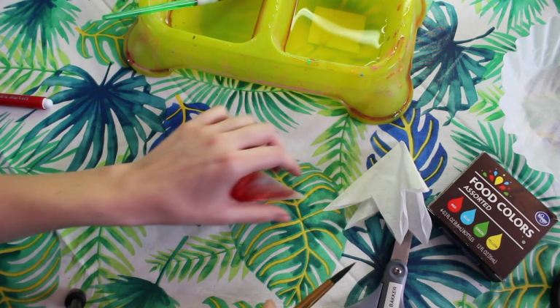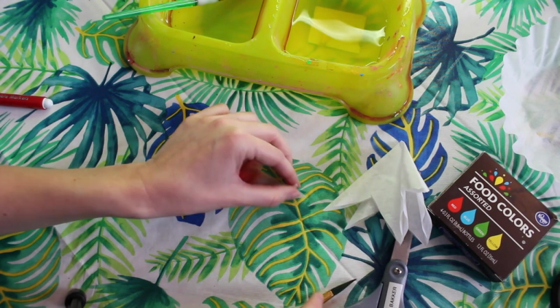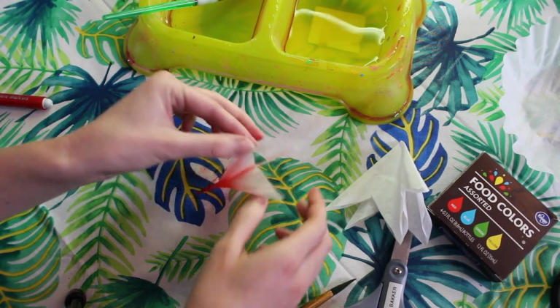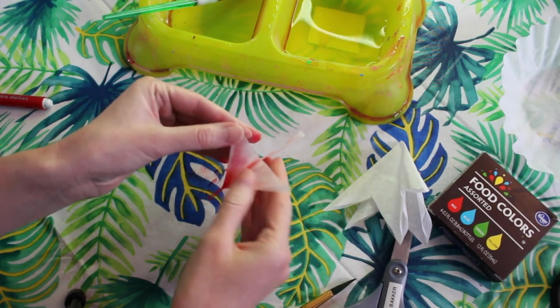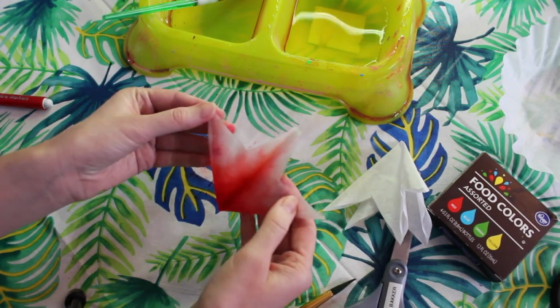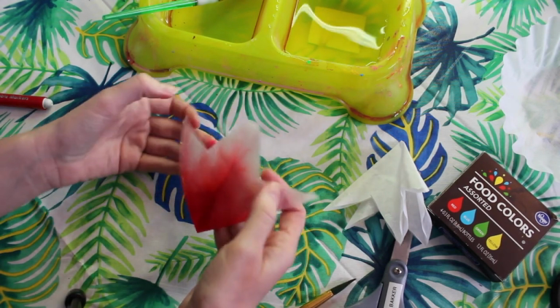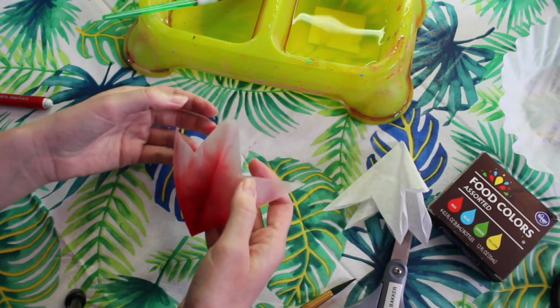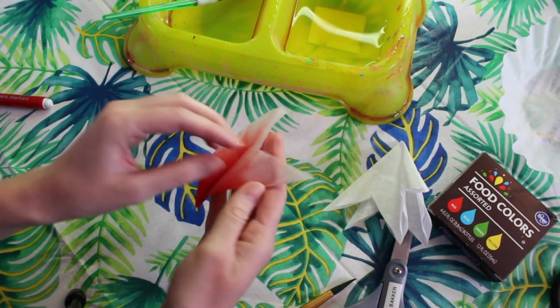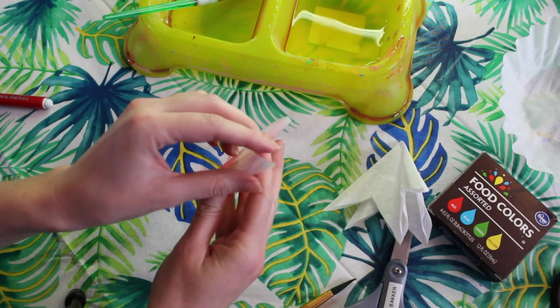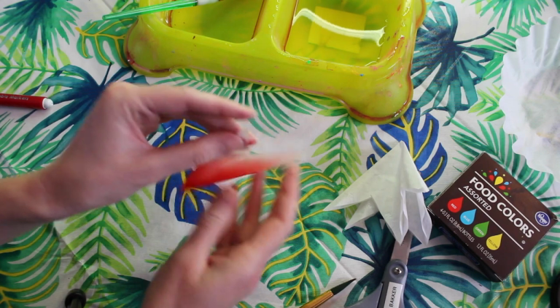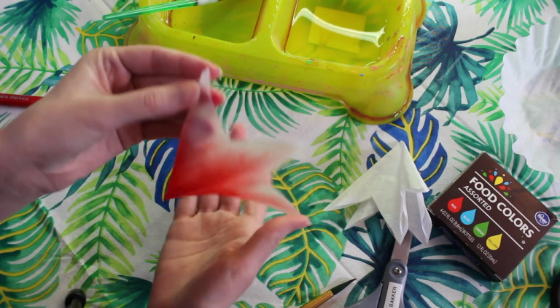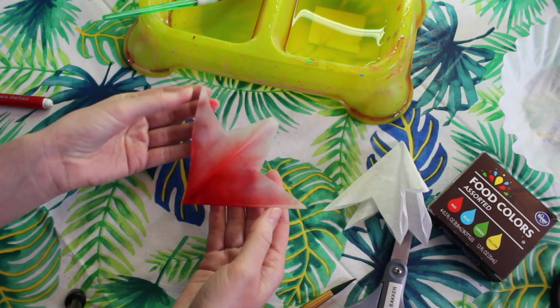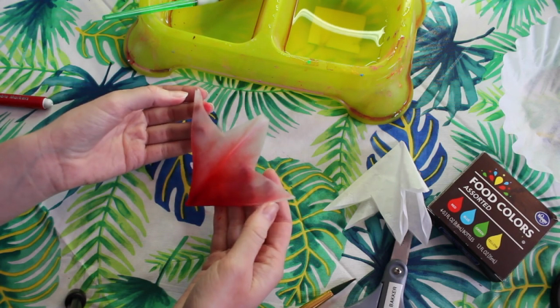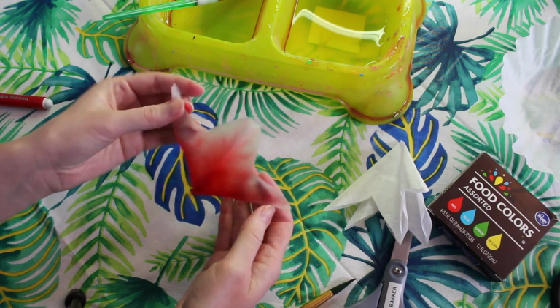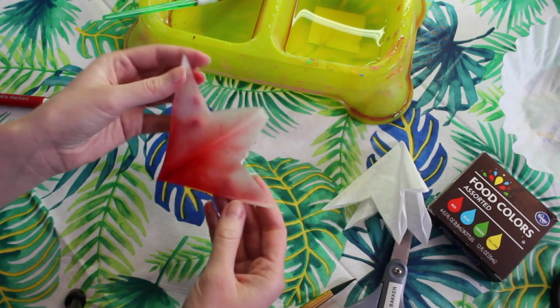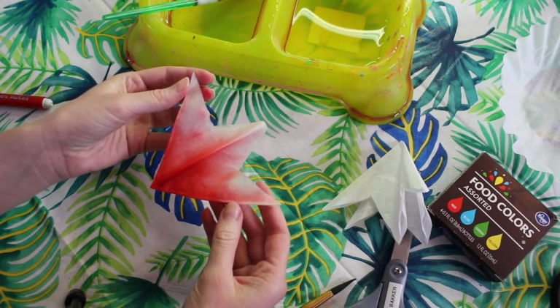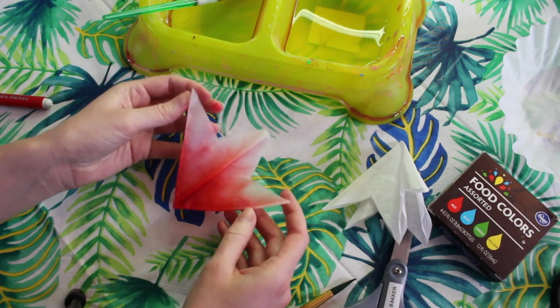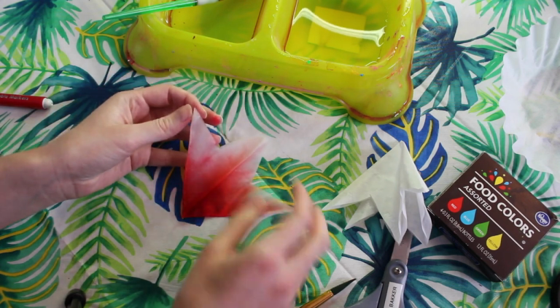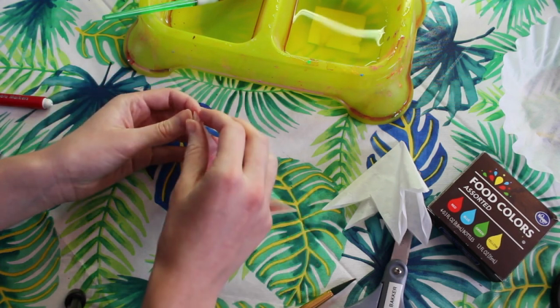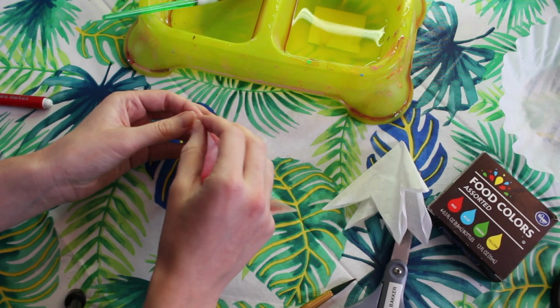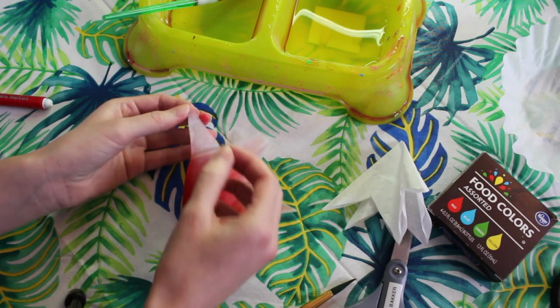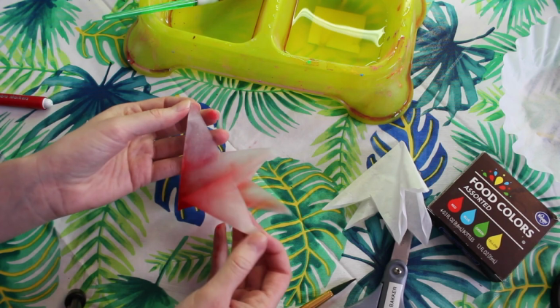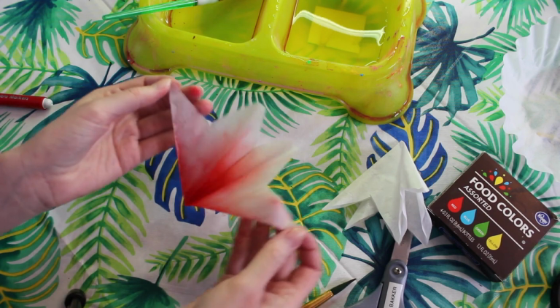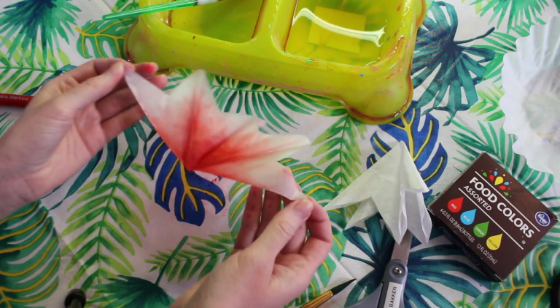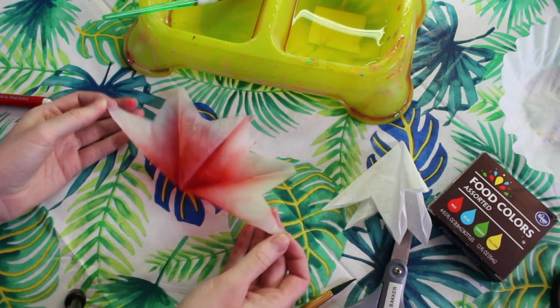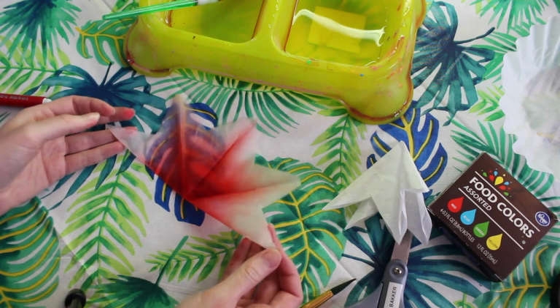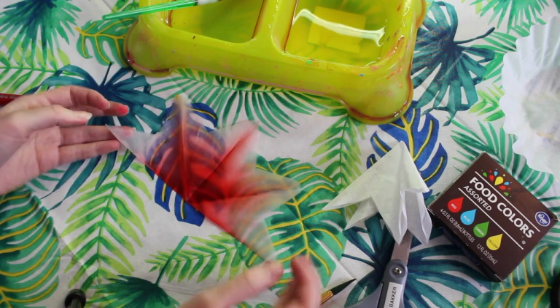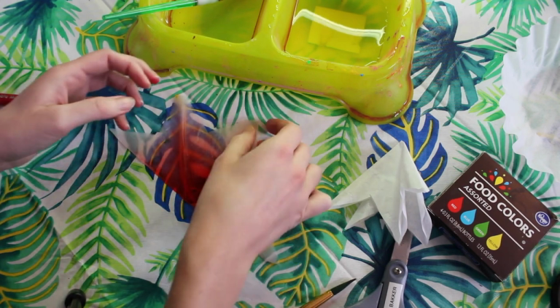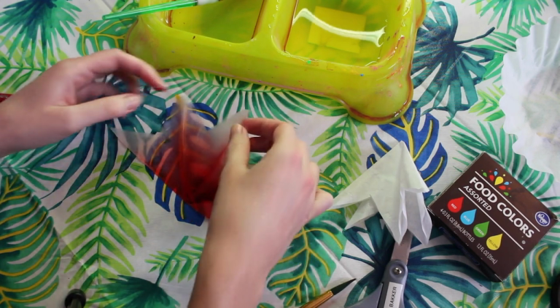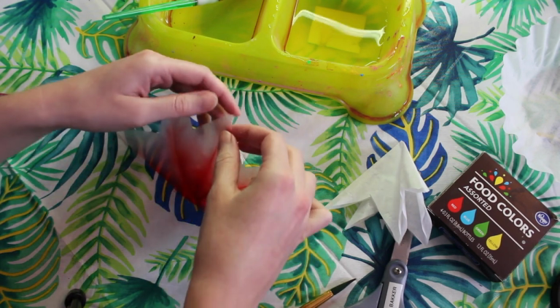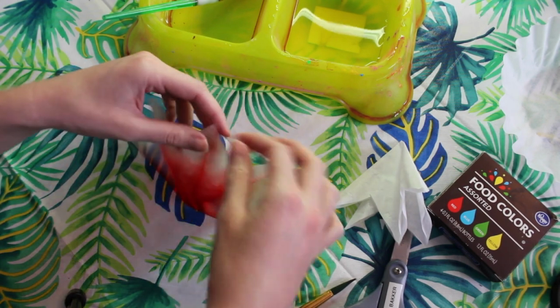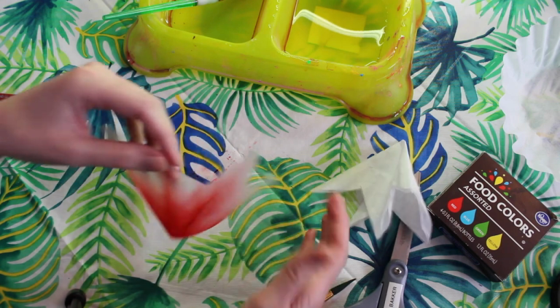Once you're satisfied with the water painting we can start to open up our flower, but we want to be very careful when we do this to make sure that we don't accidentally tear the coffee filter. Once we're happy with how it looks we can set this flower aside to let it dry.